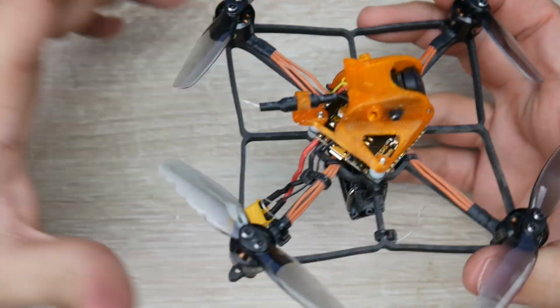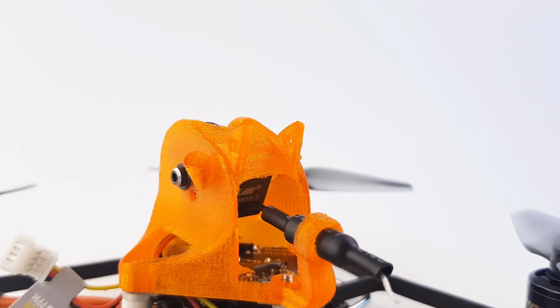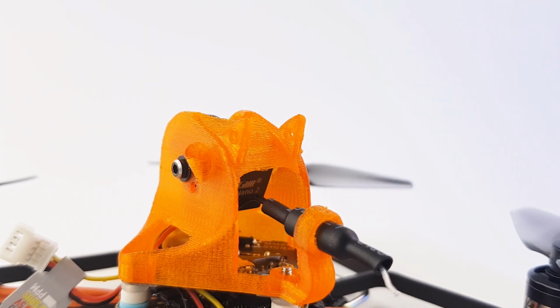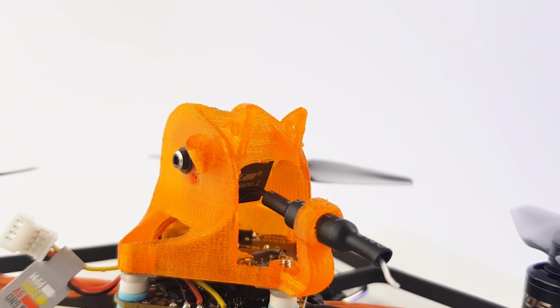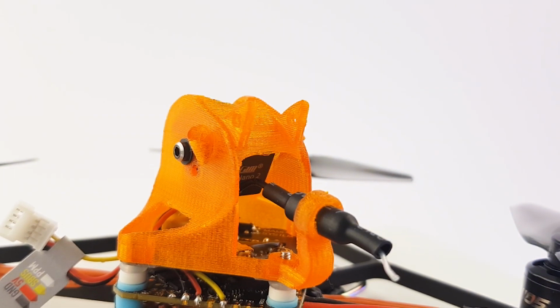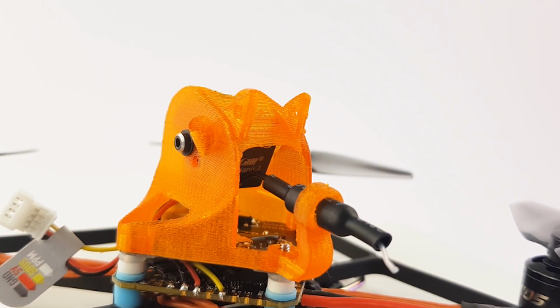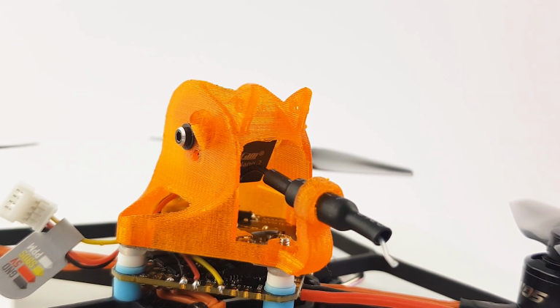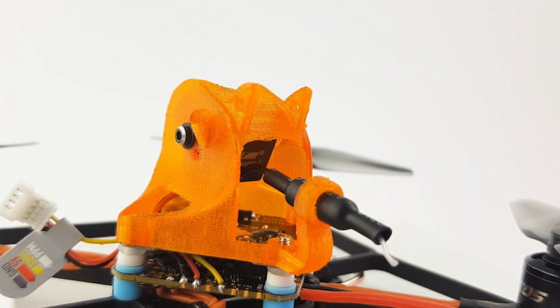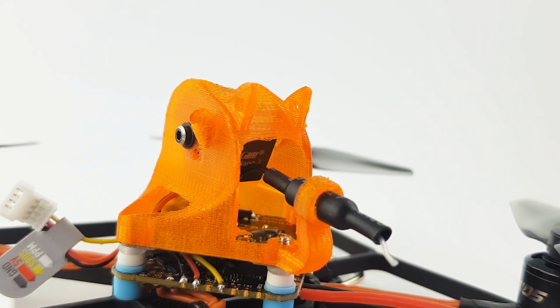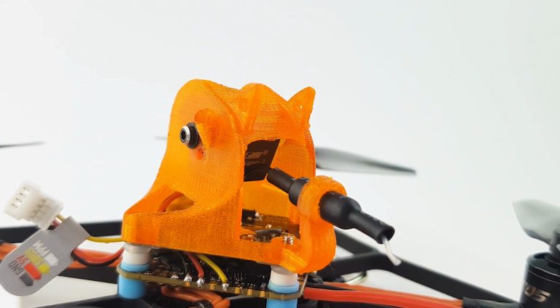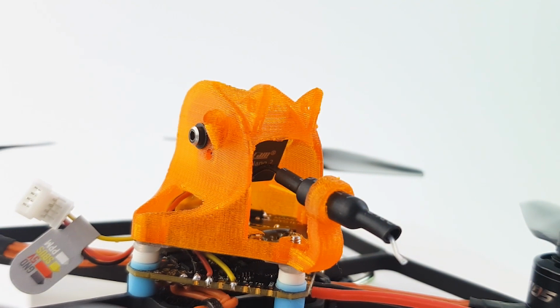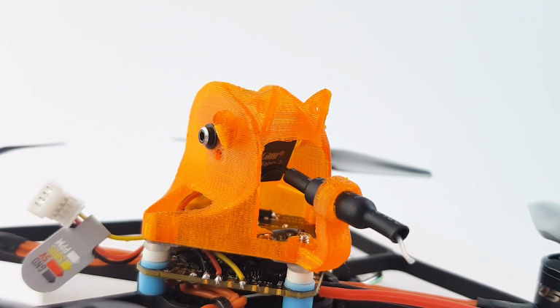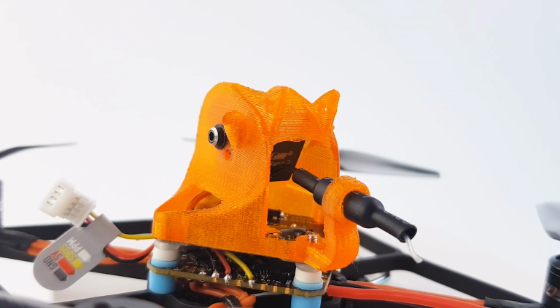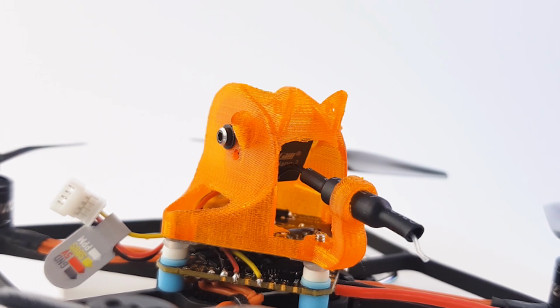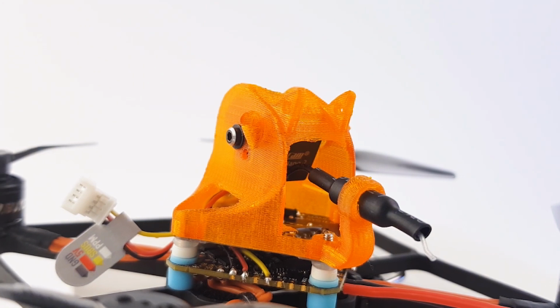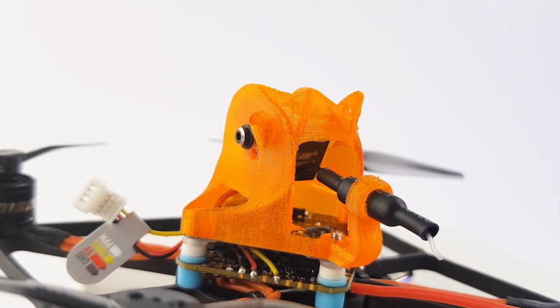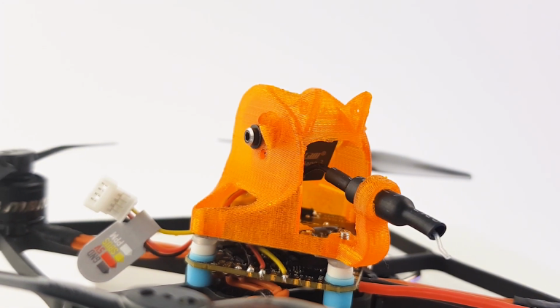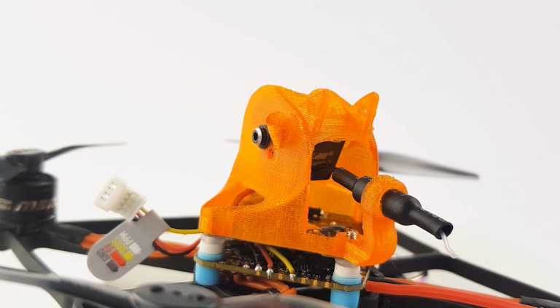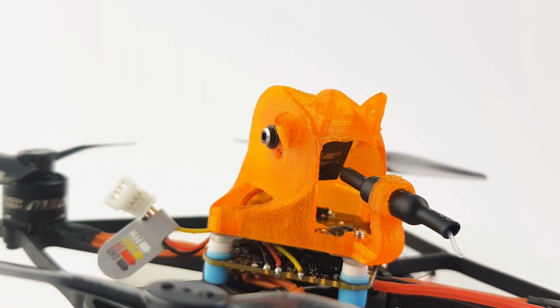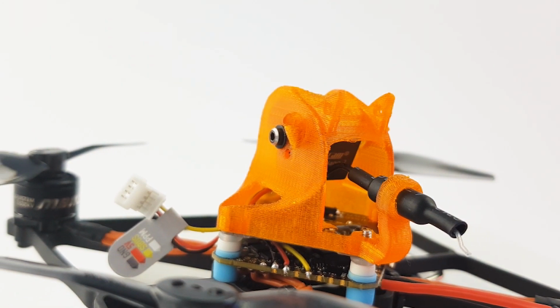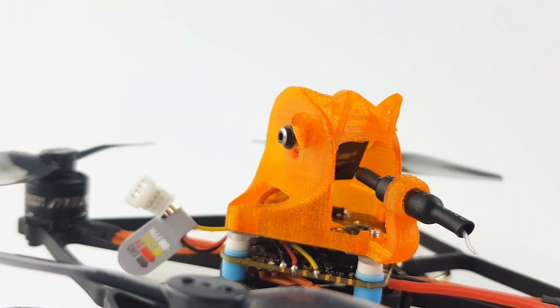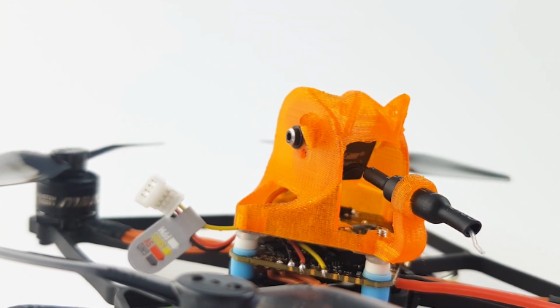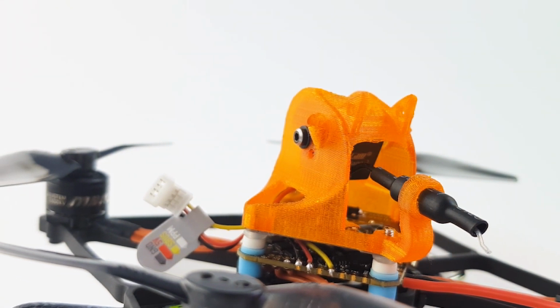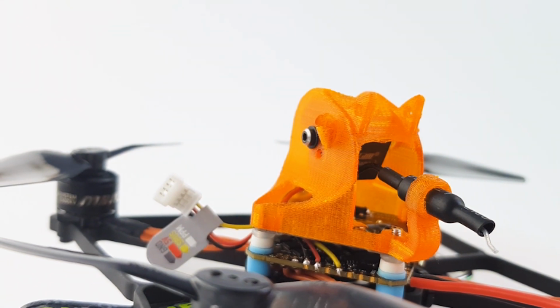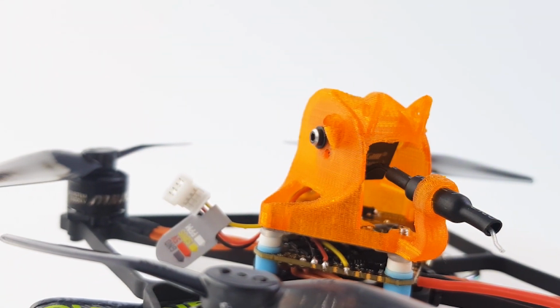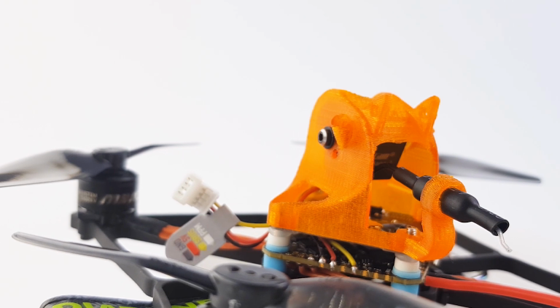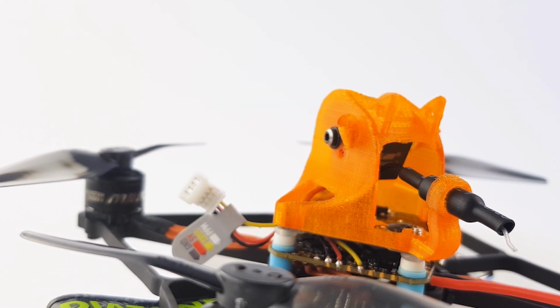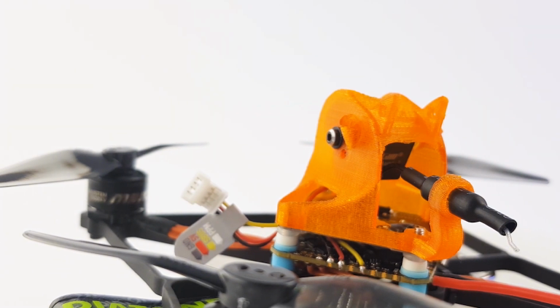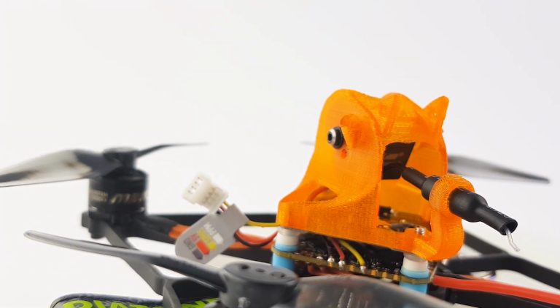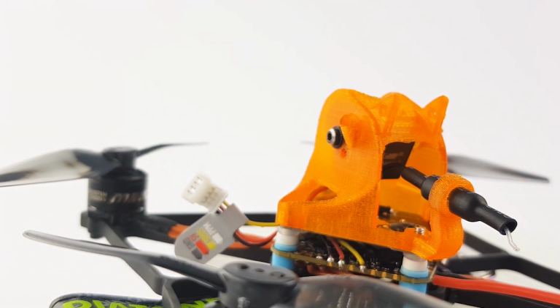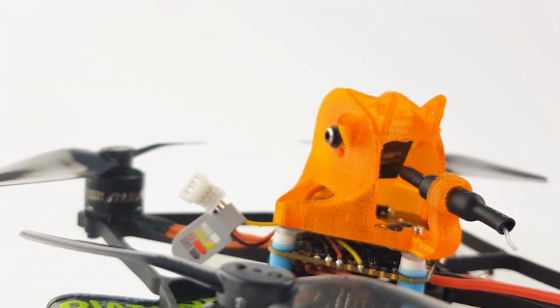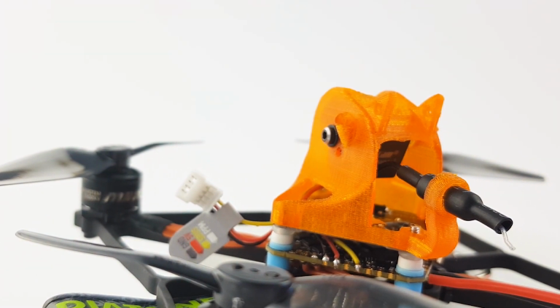It is a really efficient 3-inch quadcopter, in my opinion, and that's great with all the power it has. However, you can't take full advantage of all that power — I'll get into that in a bit. The overall execution — for example, the antennas, which are usually pretty annoying on some of these — here it was very well thought through. It's in a nice place, it has give, so if you crash it'll bend and nothing's going to break, which I like to see.